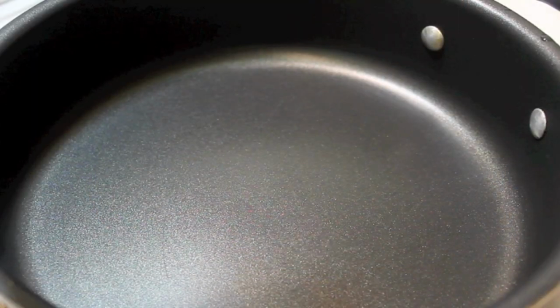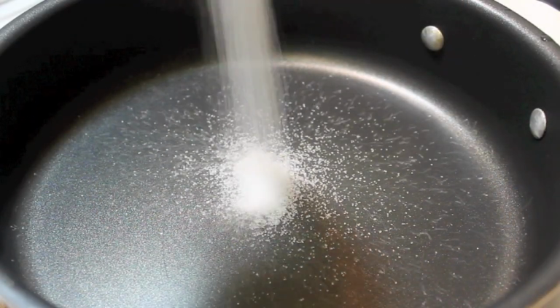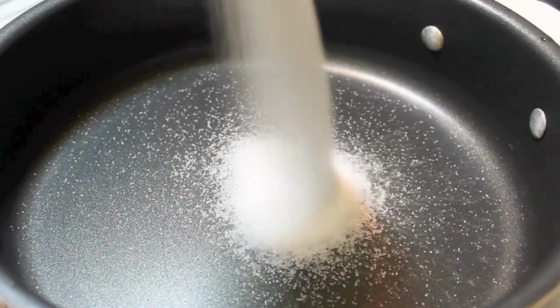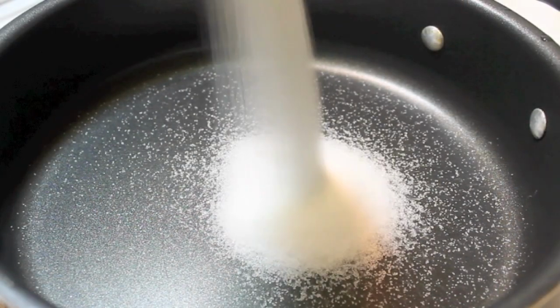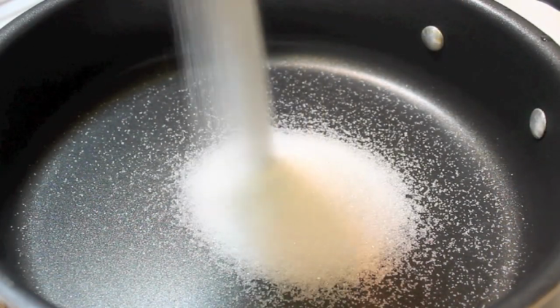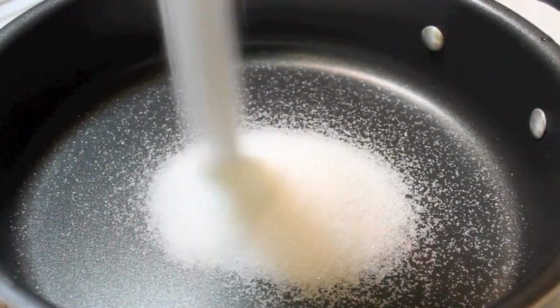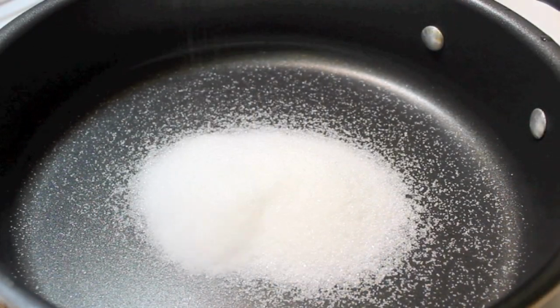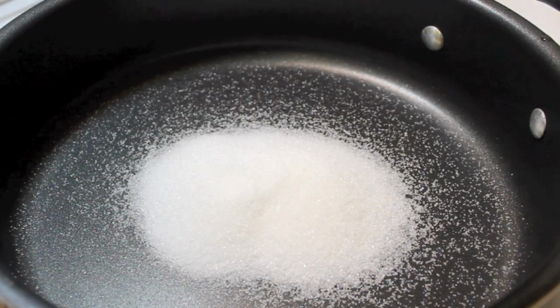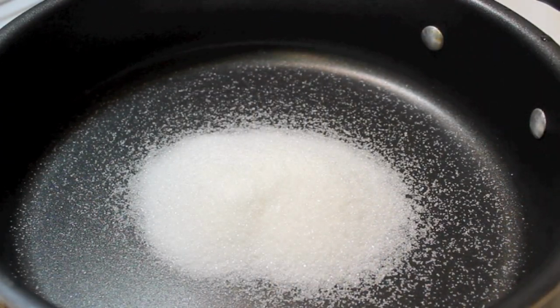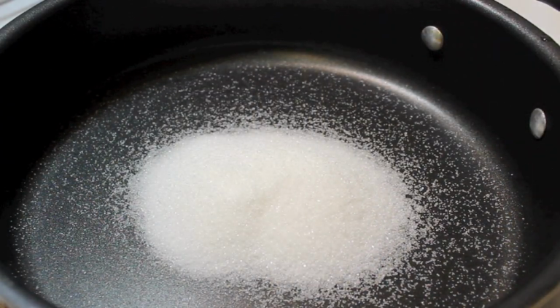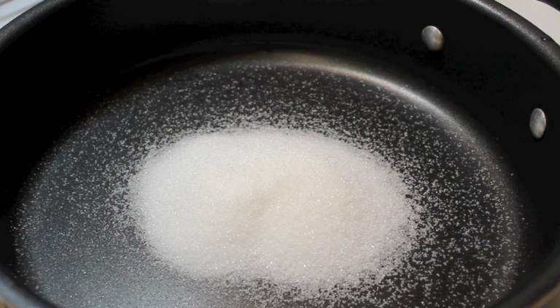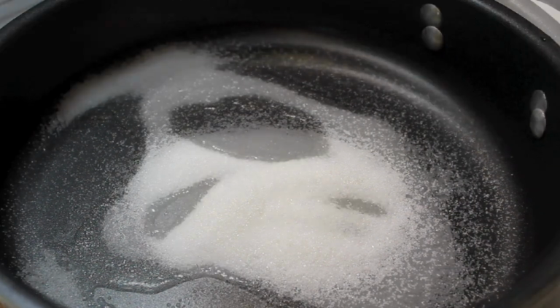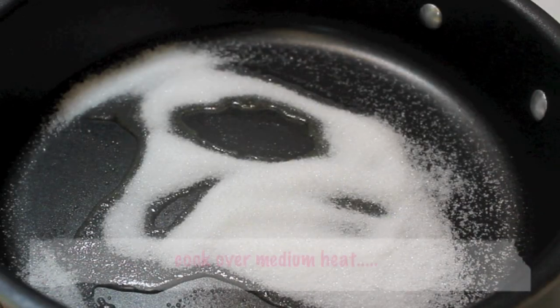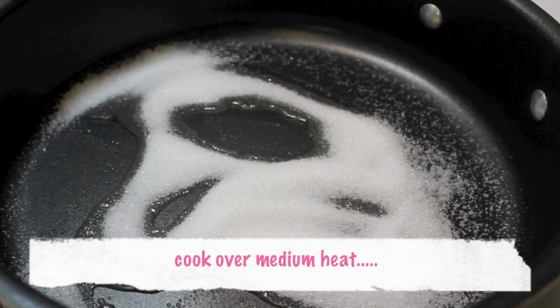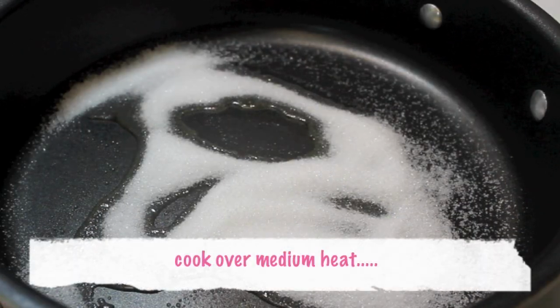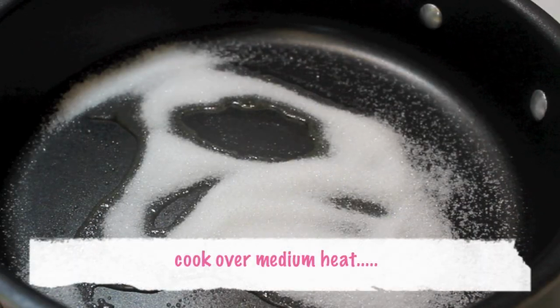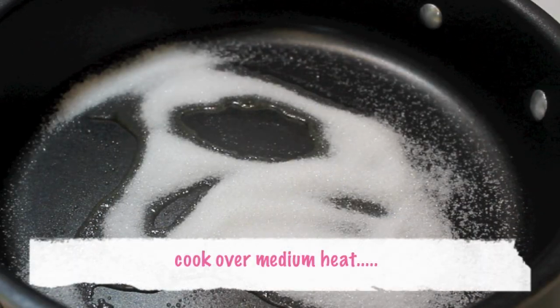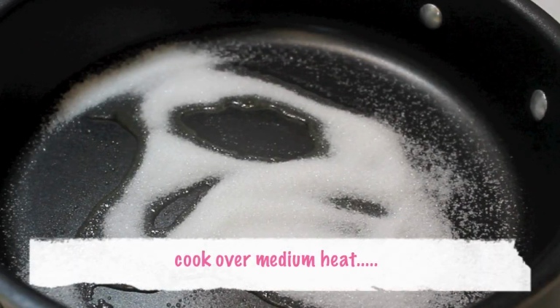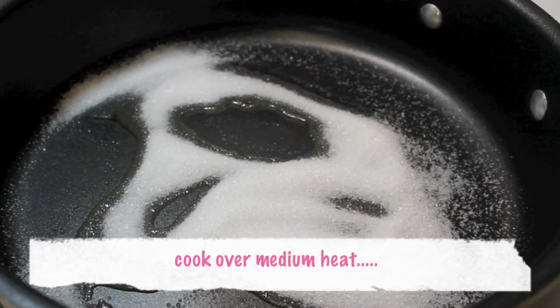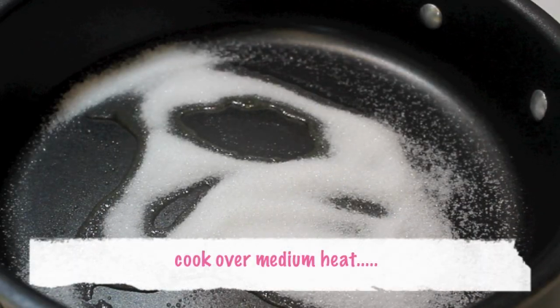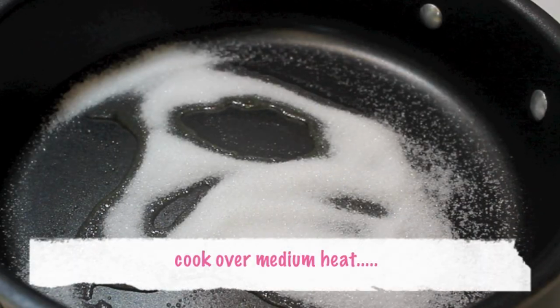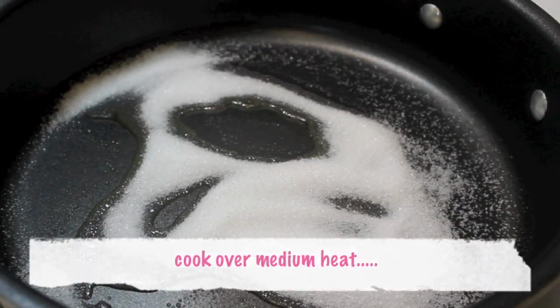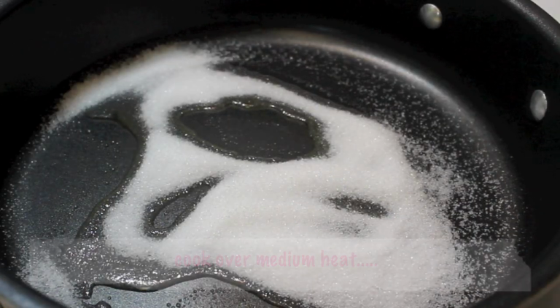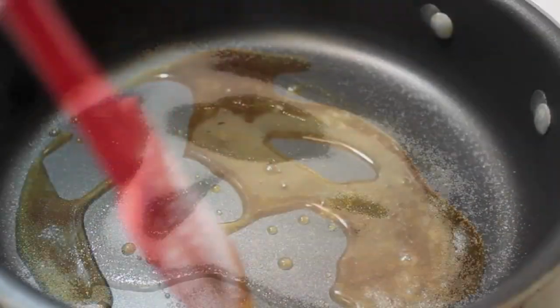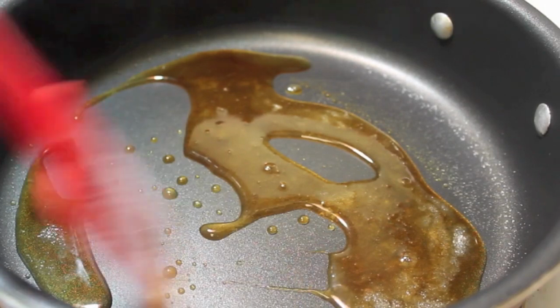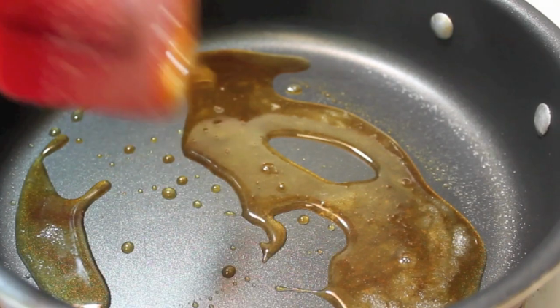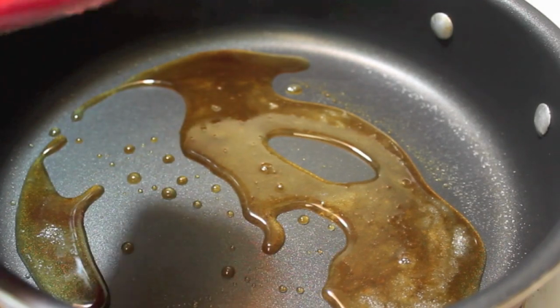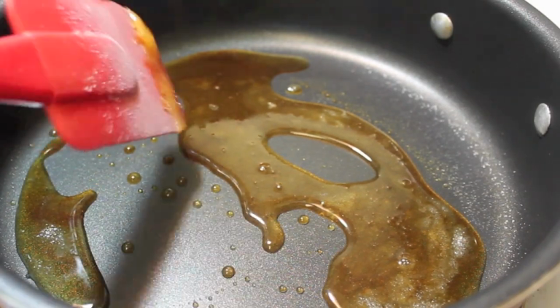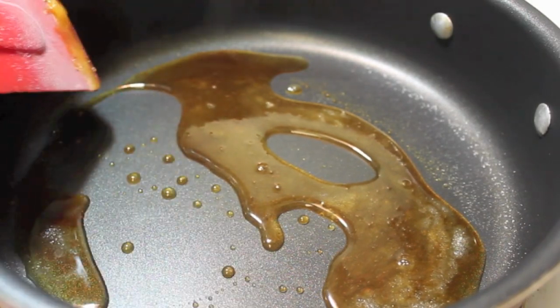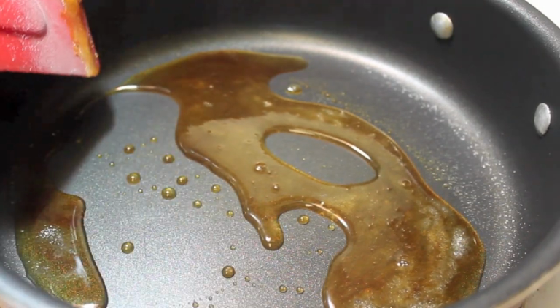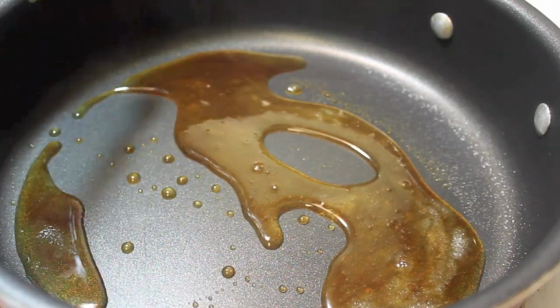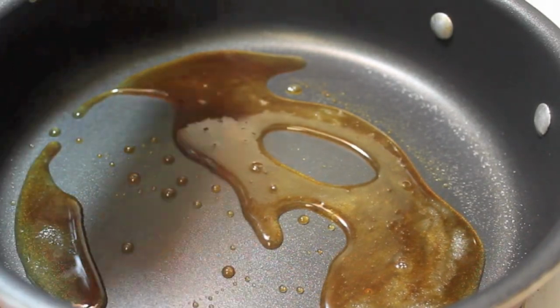And now I'm going to show you how I make my caramel frosting. In this pan, I'm going to pour in some granulated sugar and cook it over medium heat. I'm going to let it melt down, and eventually this is what it's going to look like.